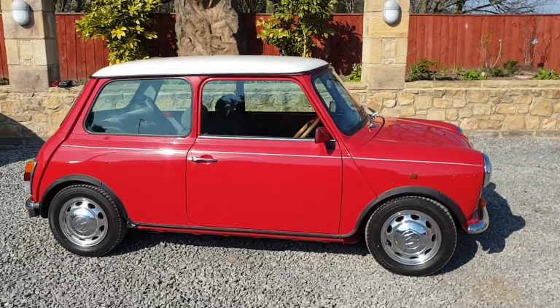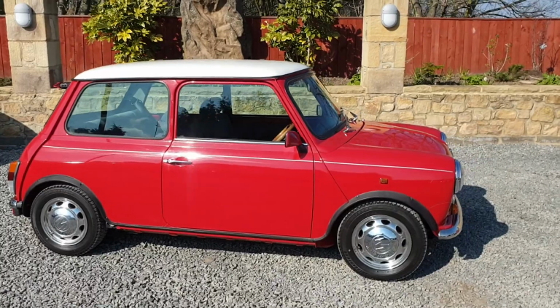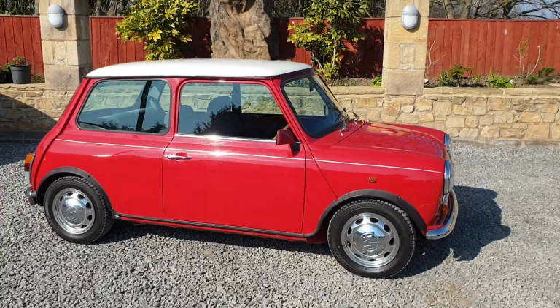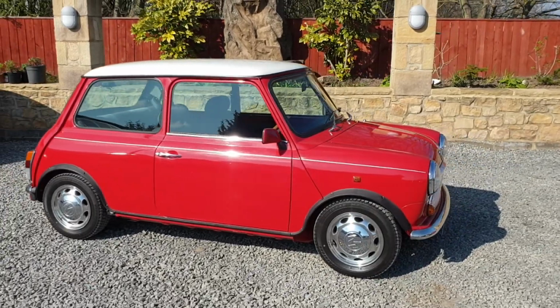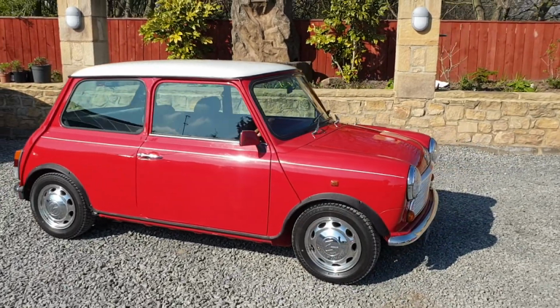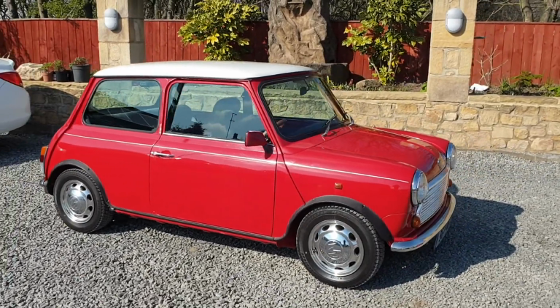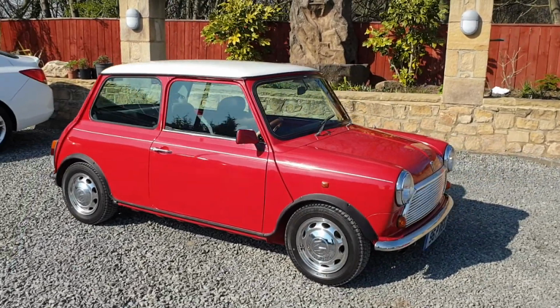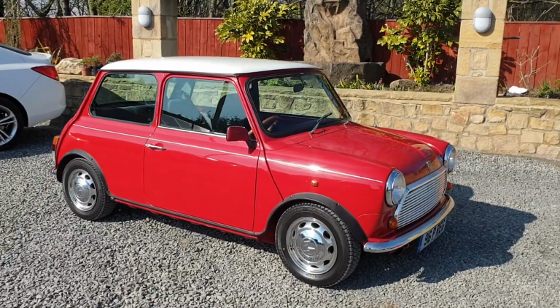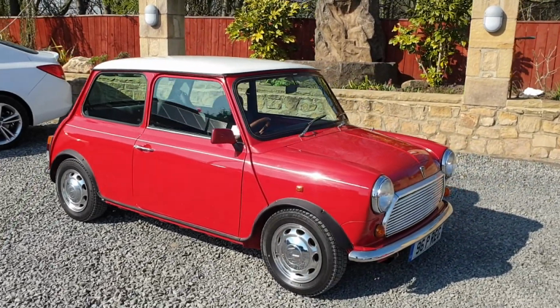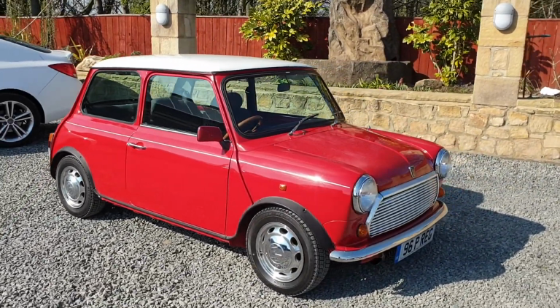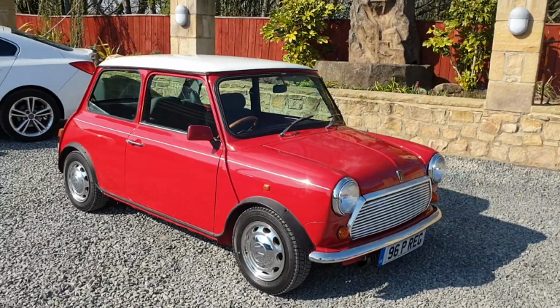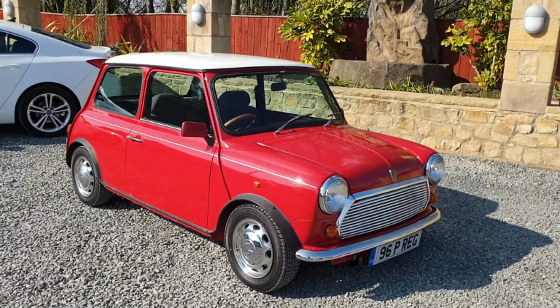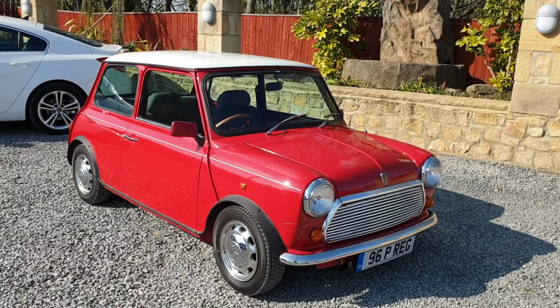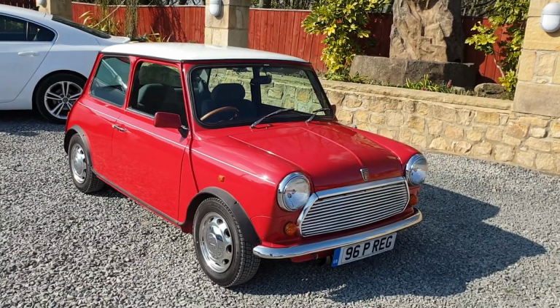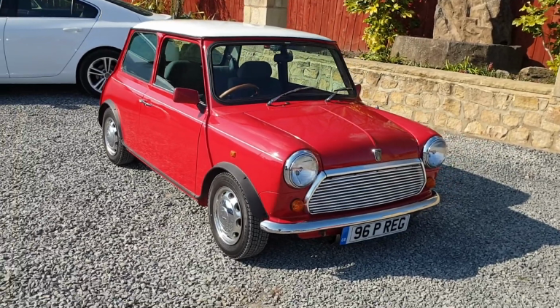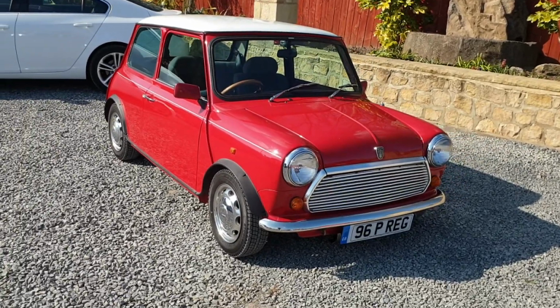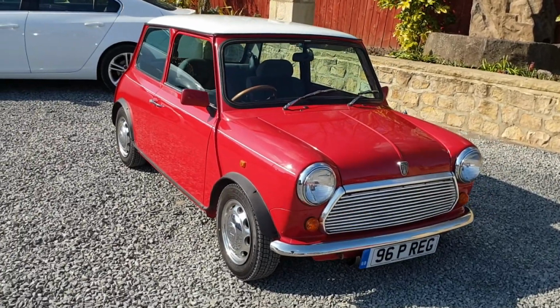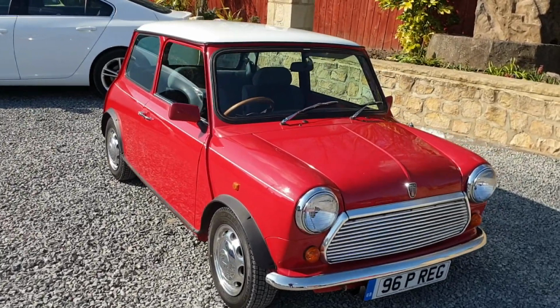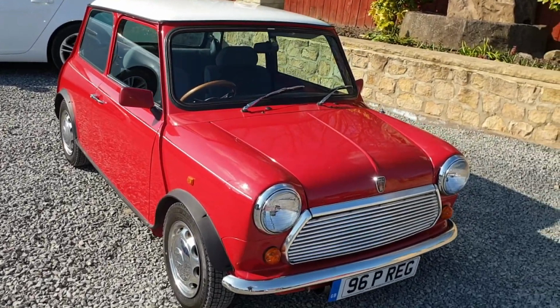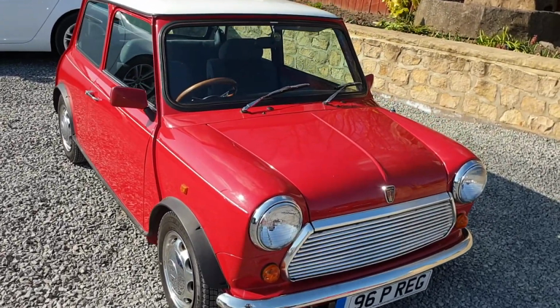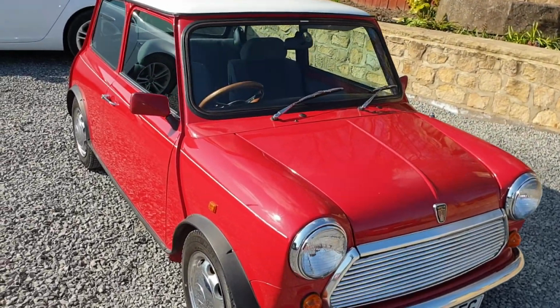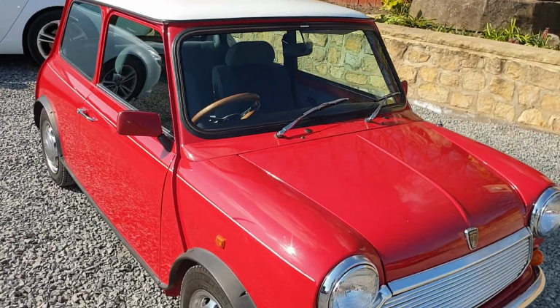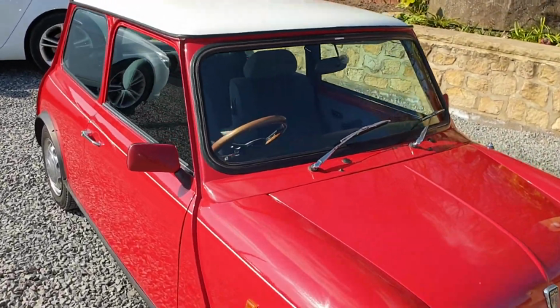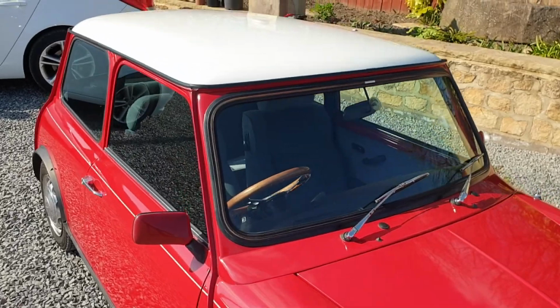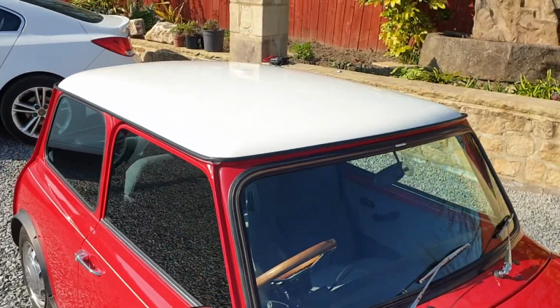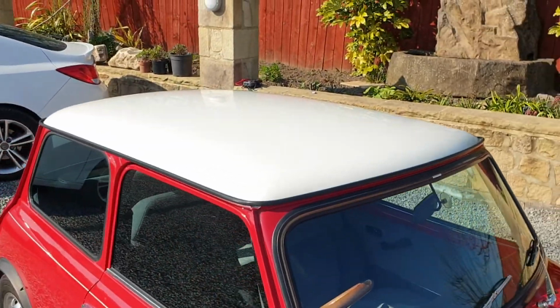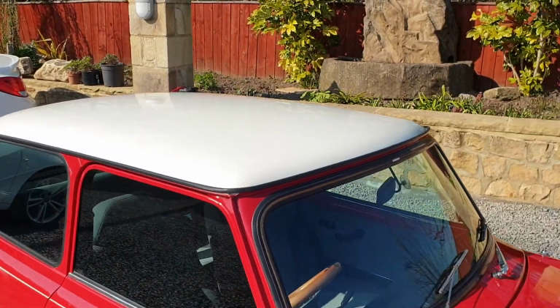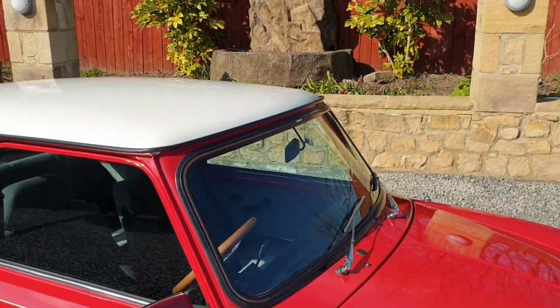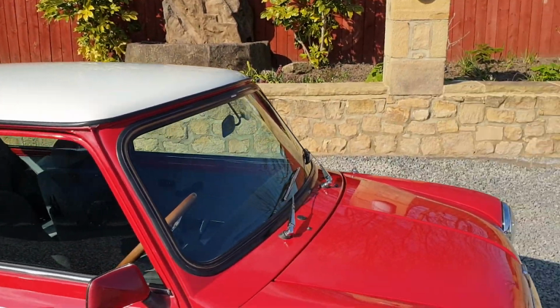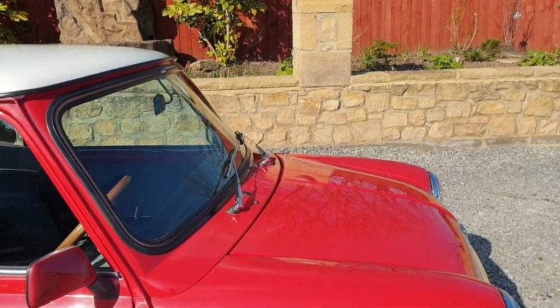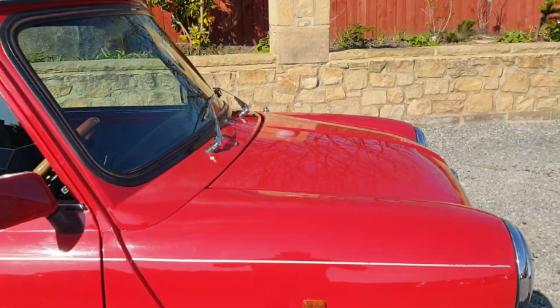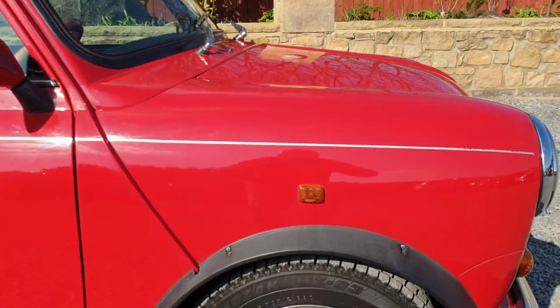It's under 23,000 kilometres, which equates to 14,000 miles, and the car's bodywork is in outstanding condition. Finished in beautiful flame red with a white roof and upgraded 12 inch alloy wheels.